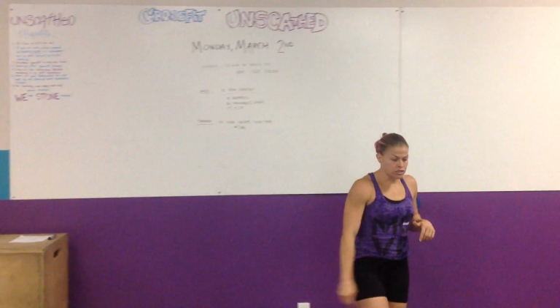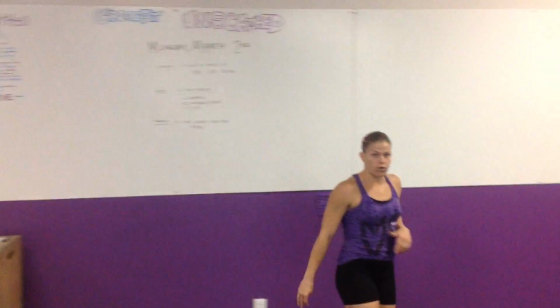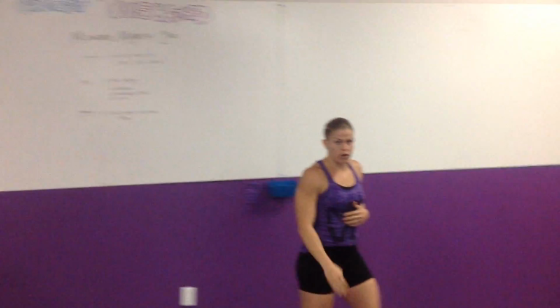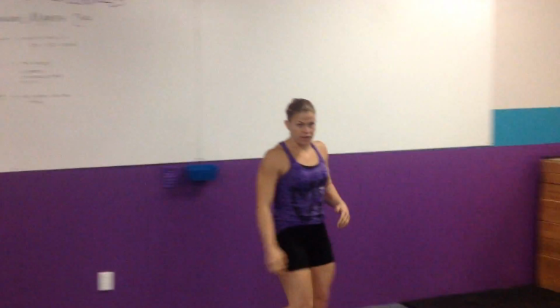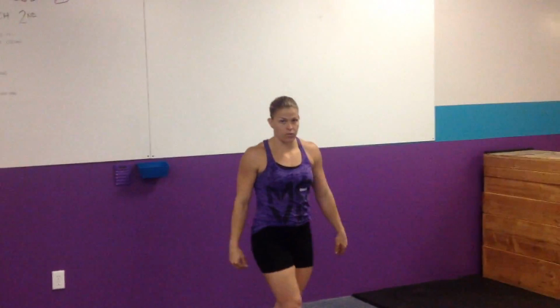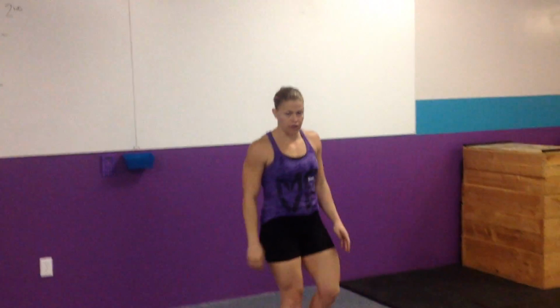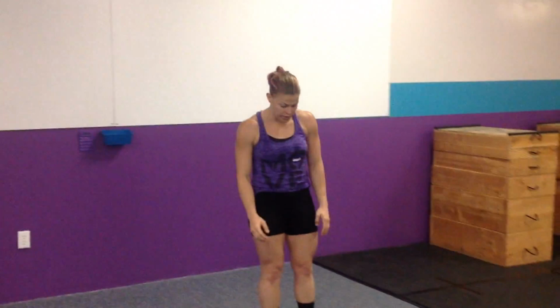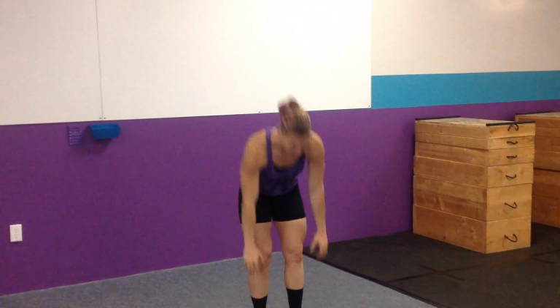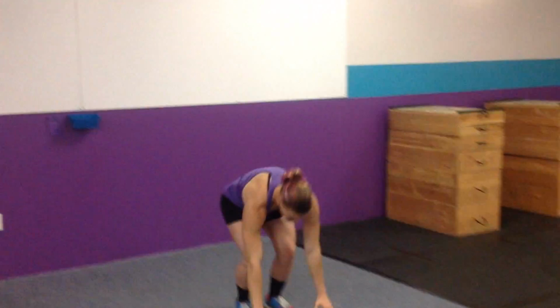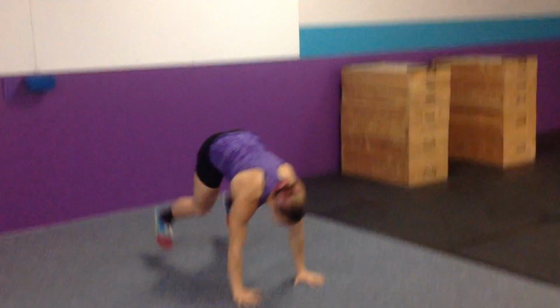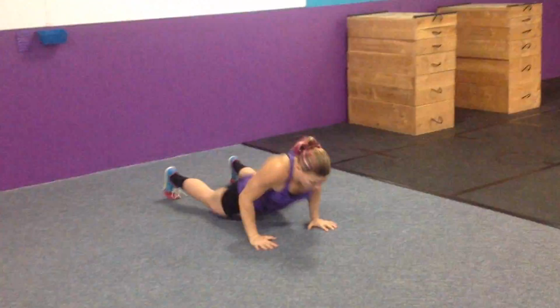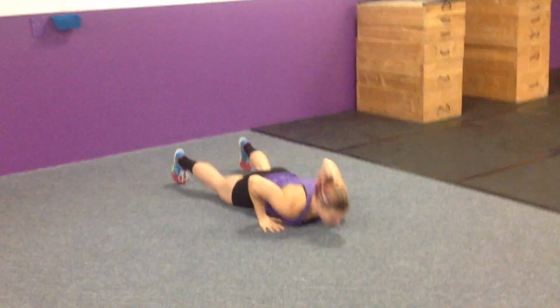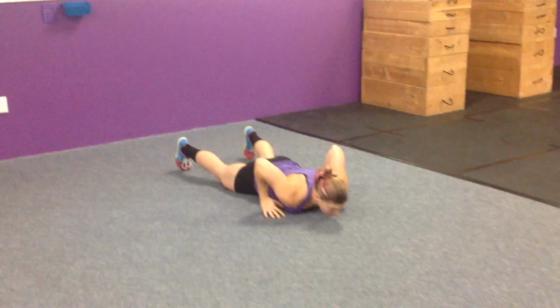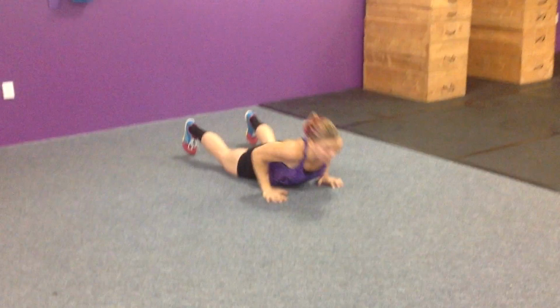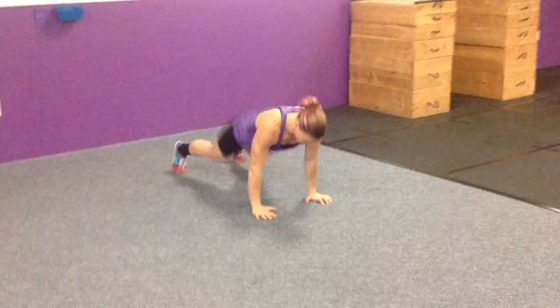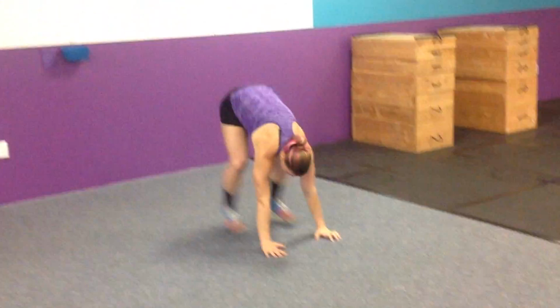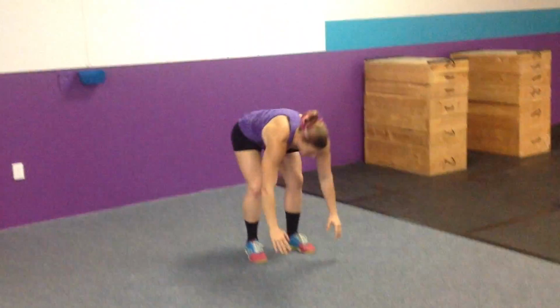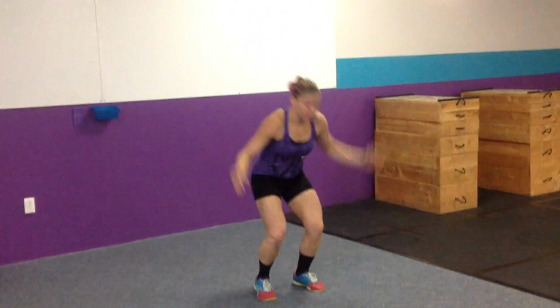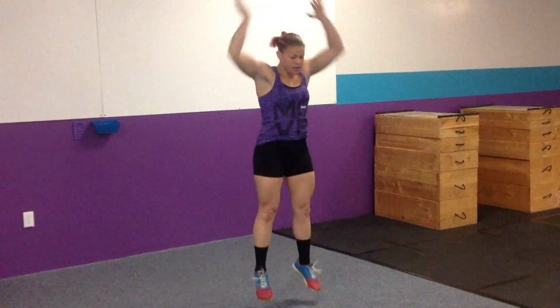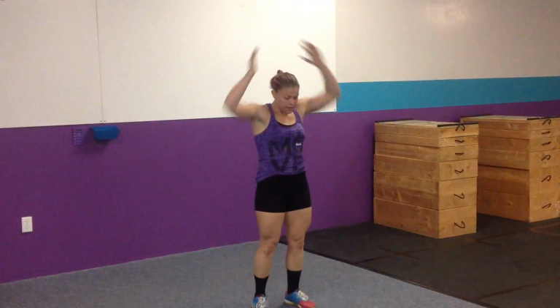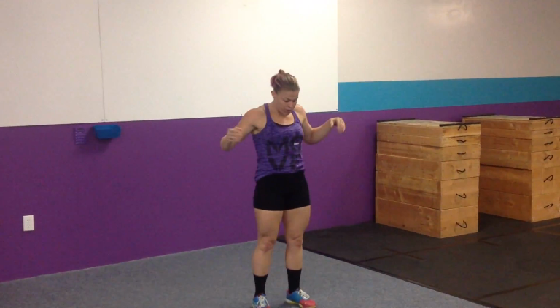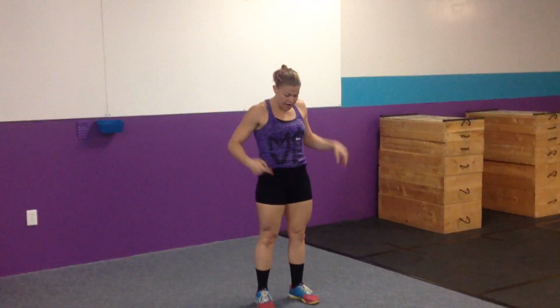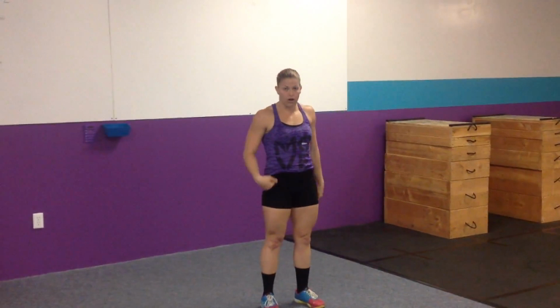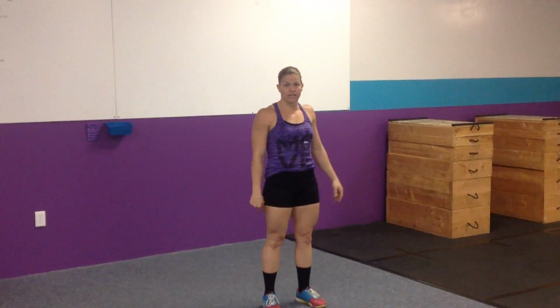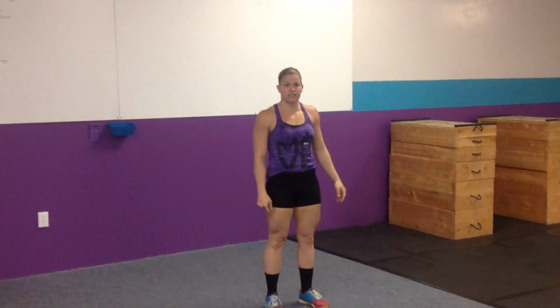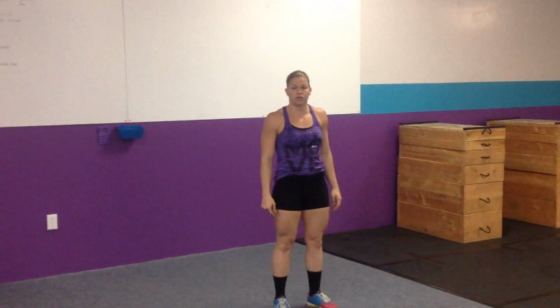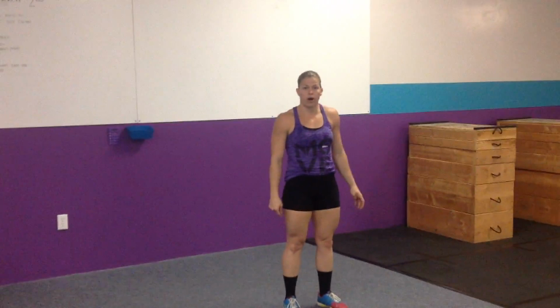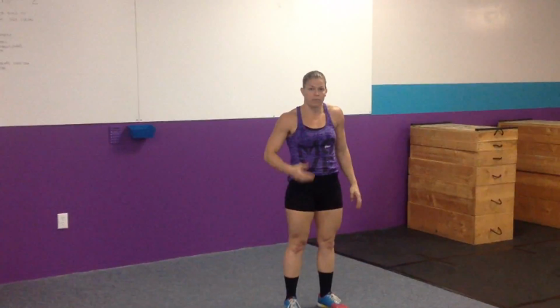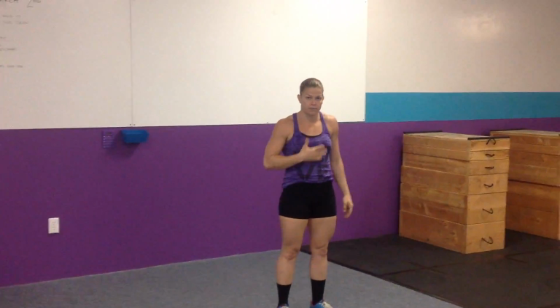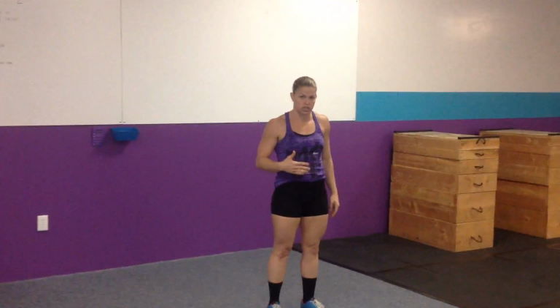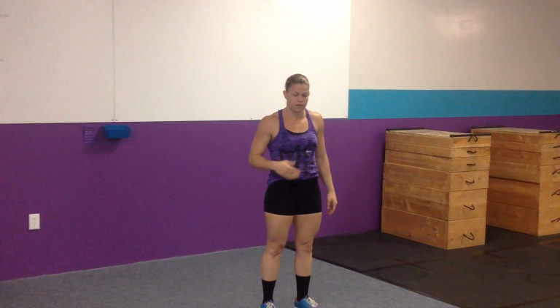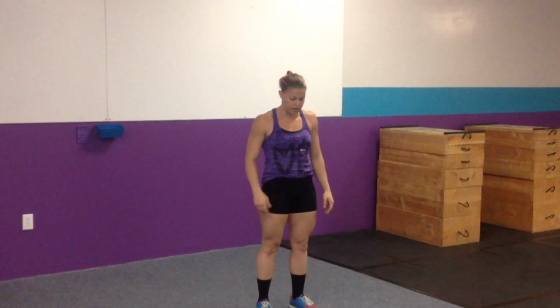For a burpee, we are doing drop down, touch, come up, clap overhead. All we need to see is you open up your hips and touch your chest at the bottom.